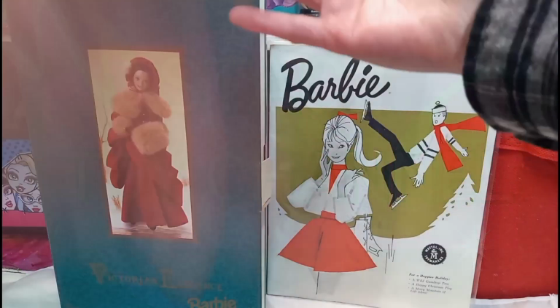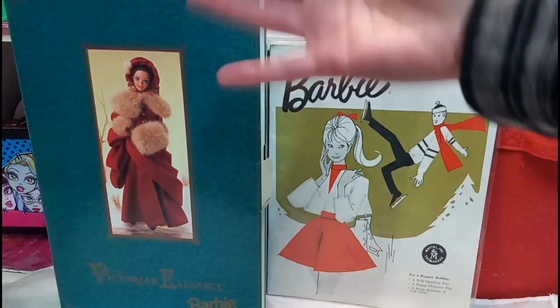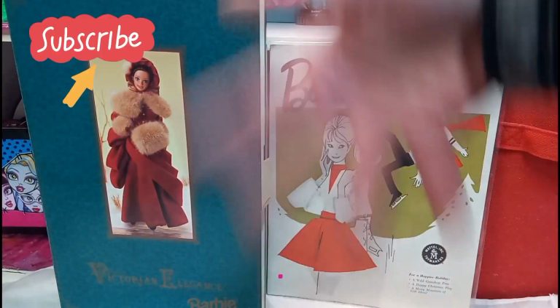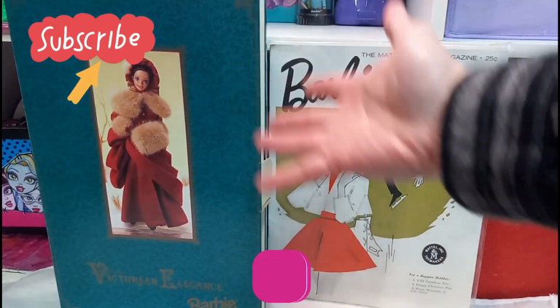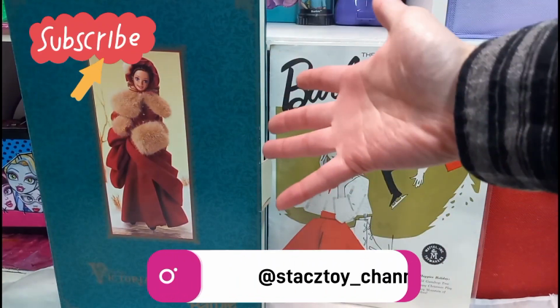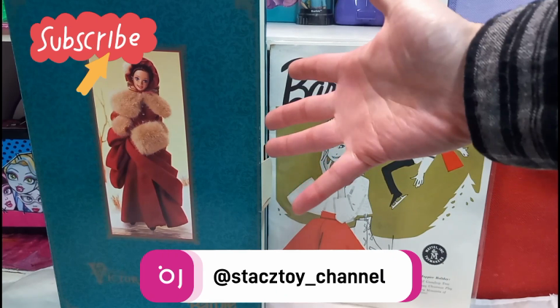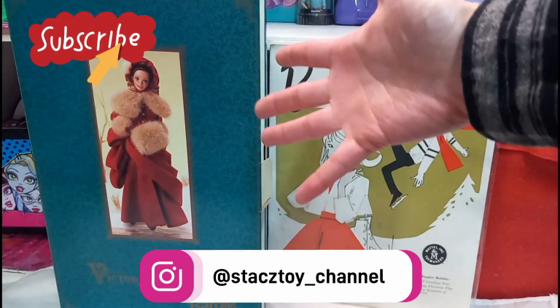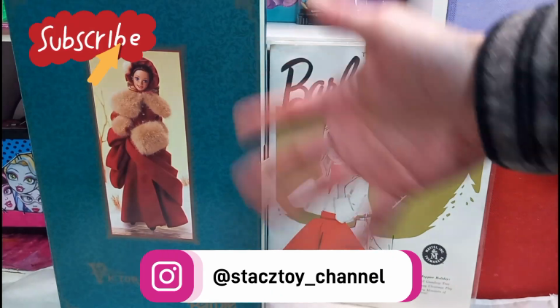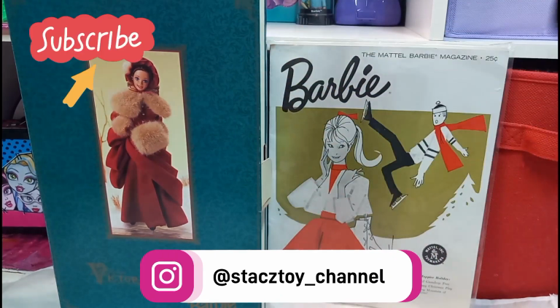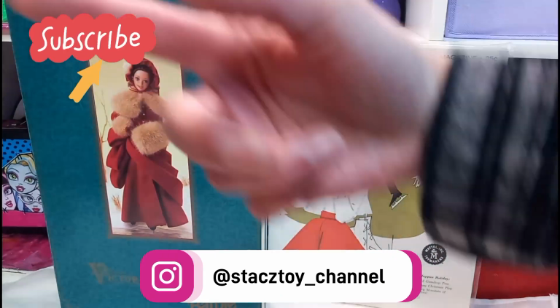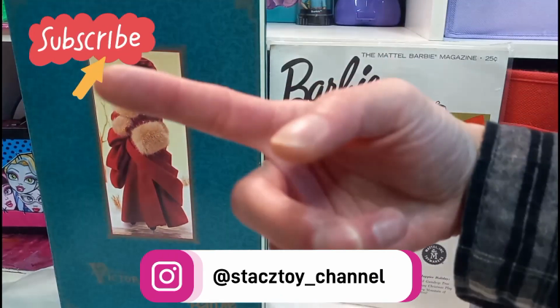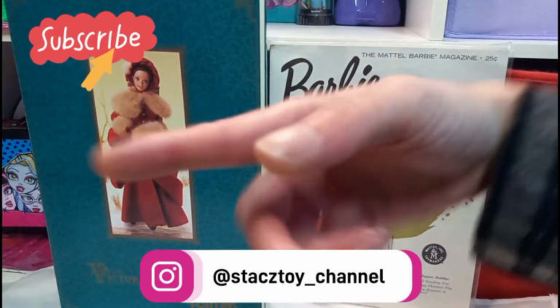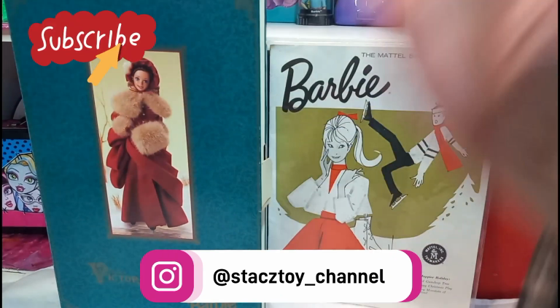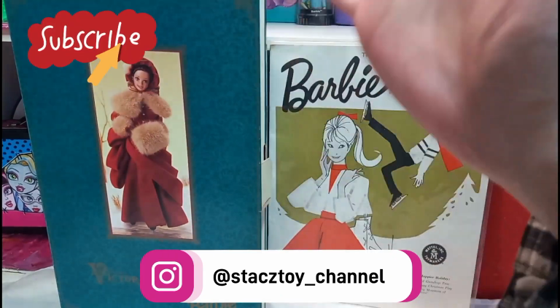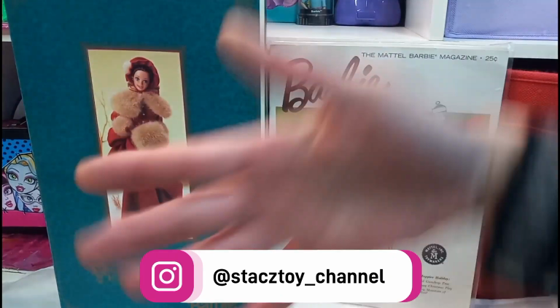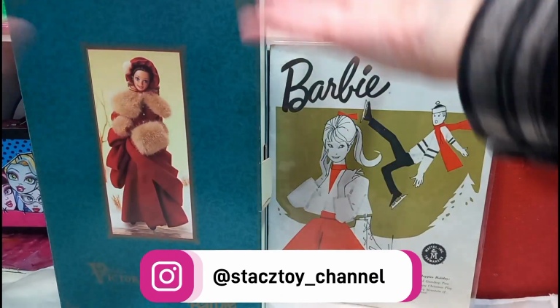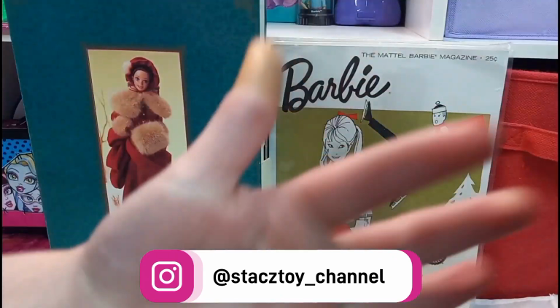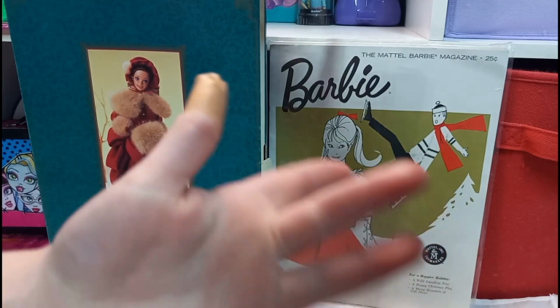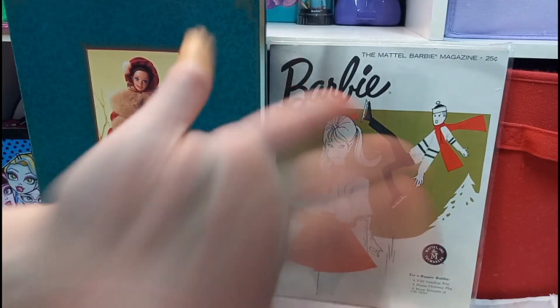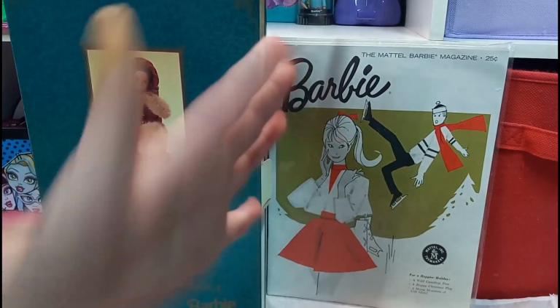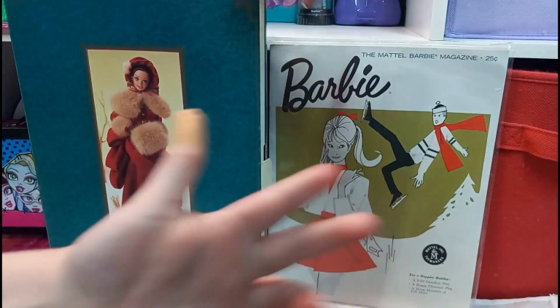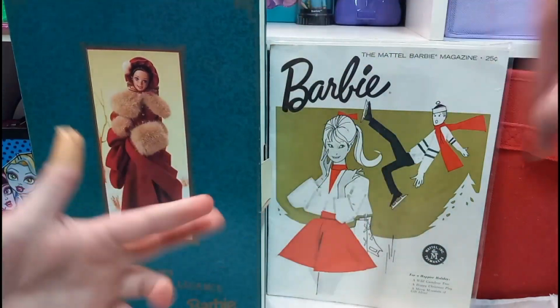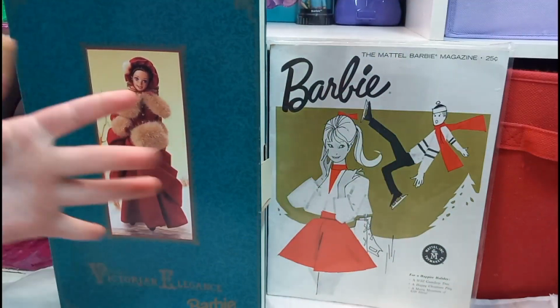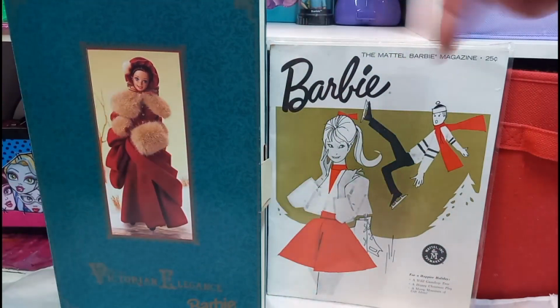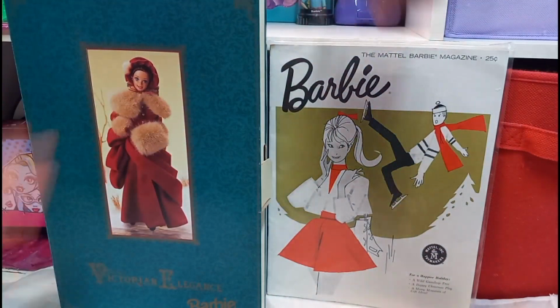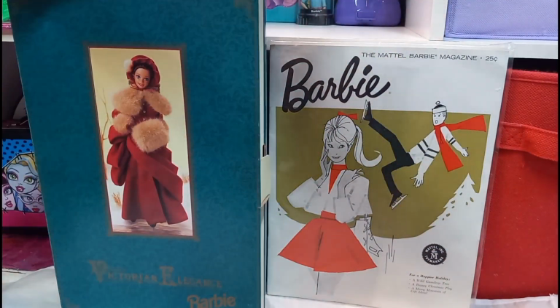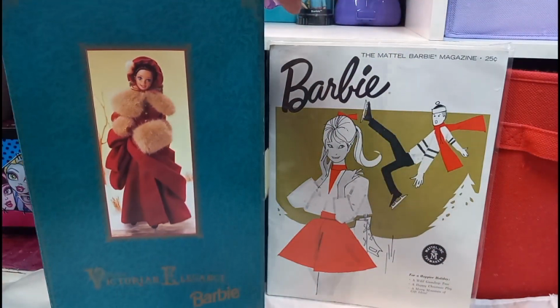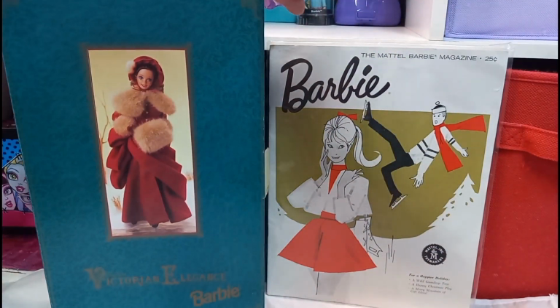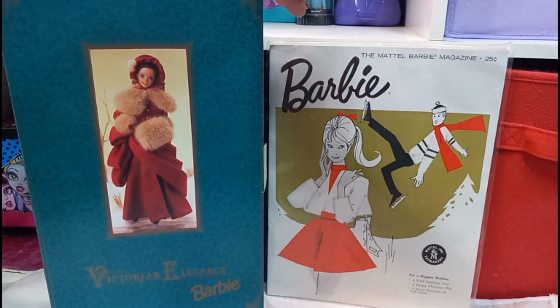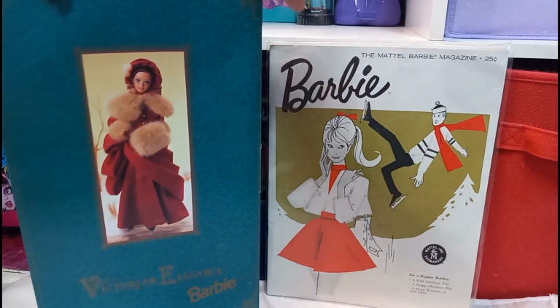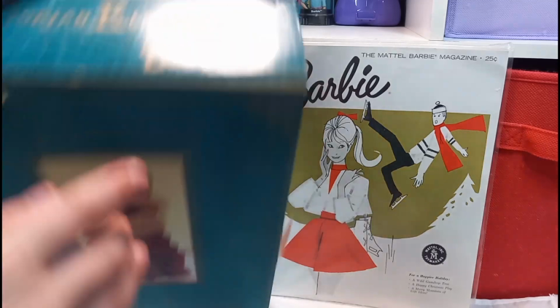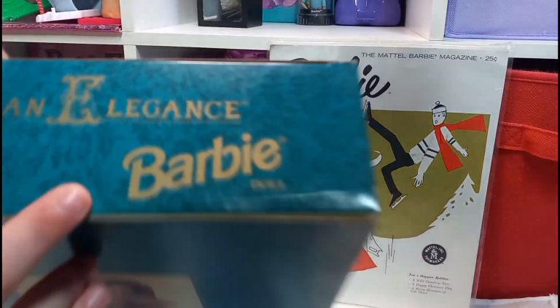Hi everybody. Welcome back to Stacey's Toy Channel. My guest Haley is here to help me out with my video. So we're going to be unboxing a Barbie that Haley's sister got her.